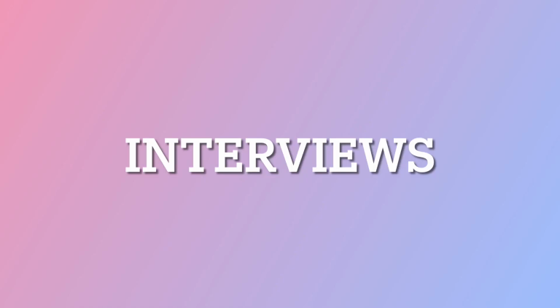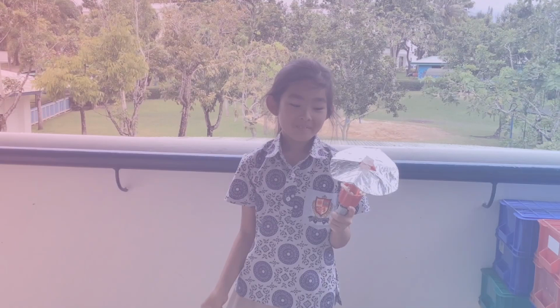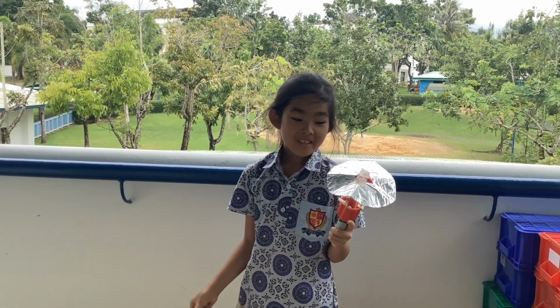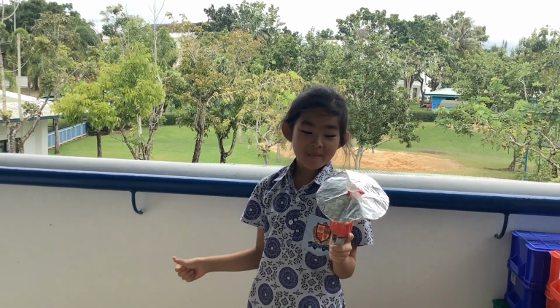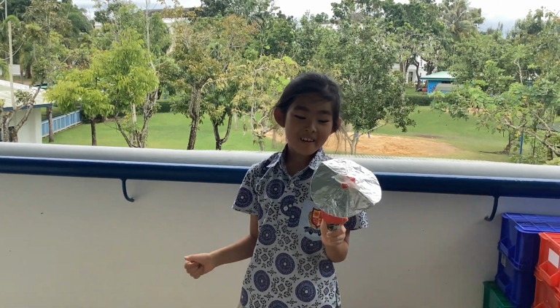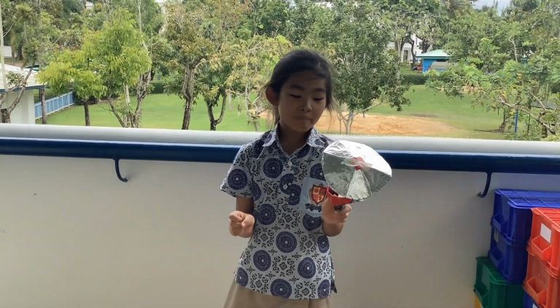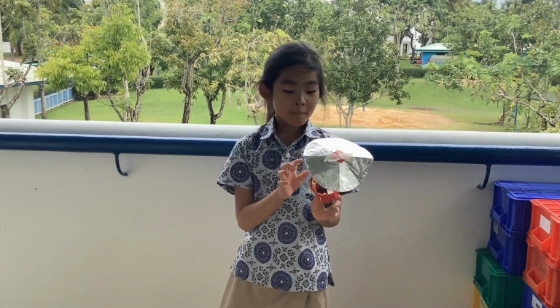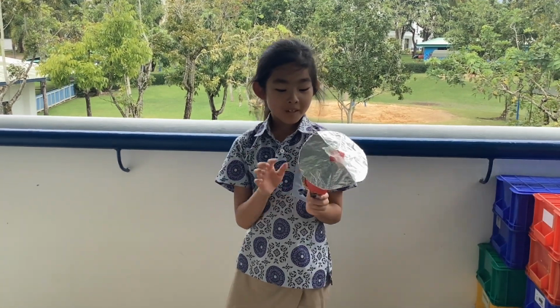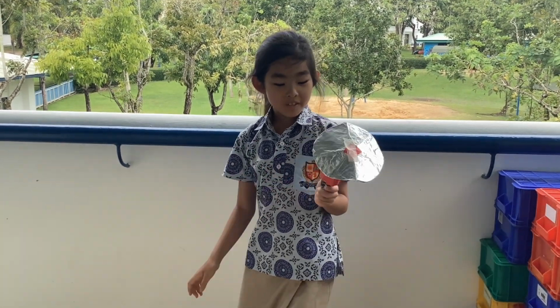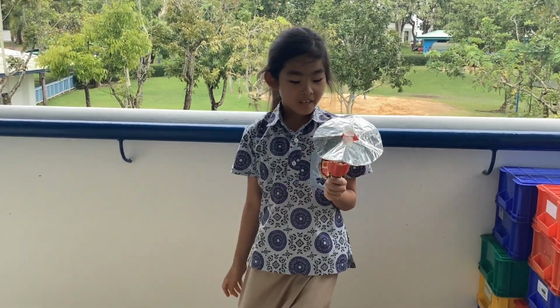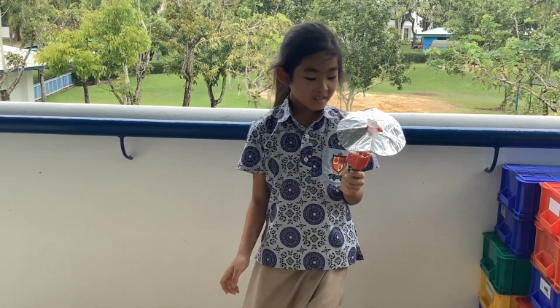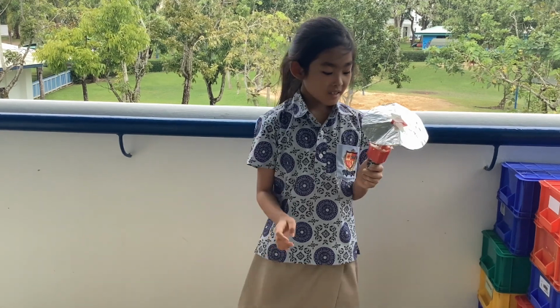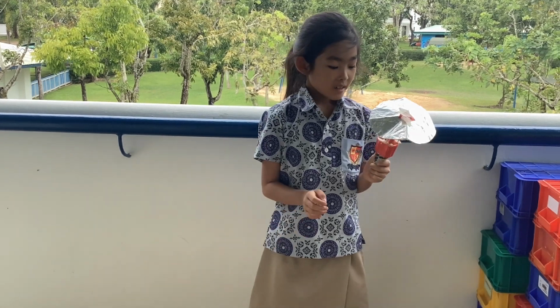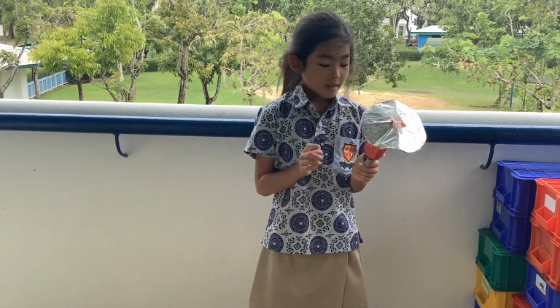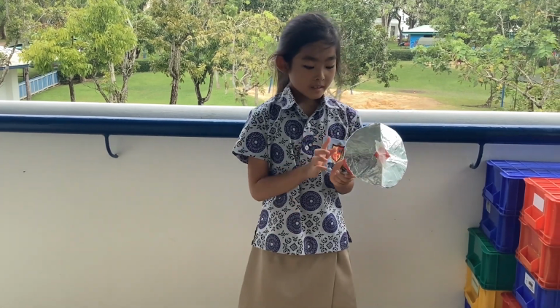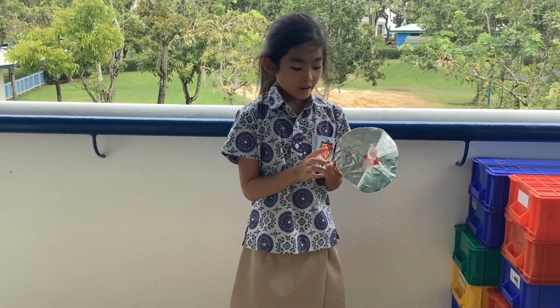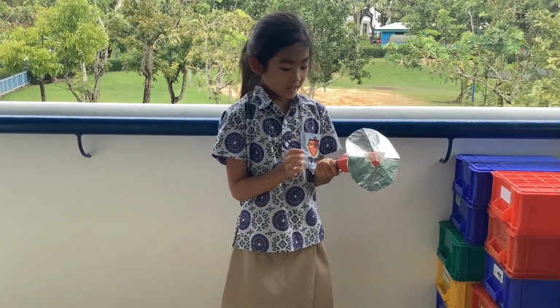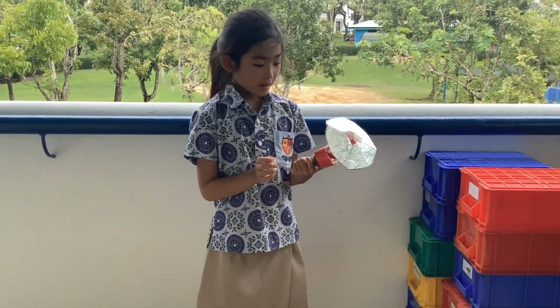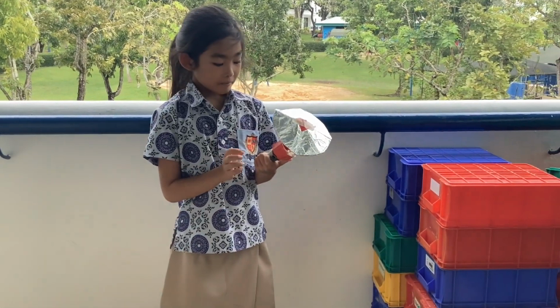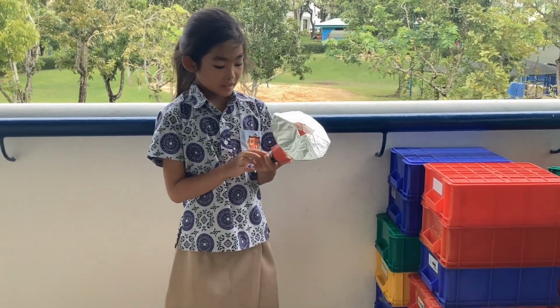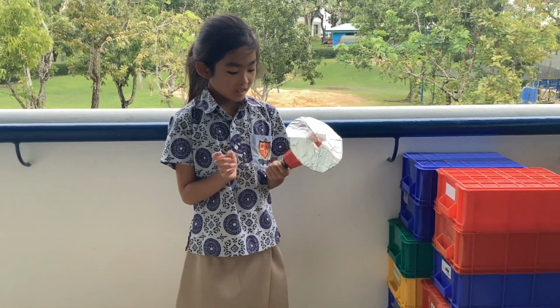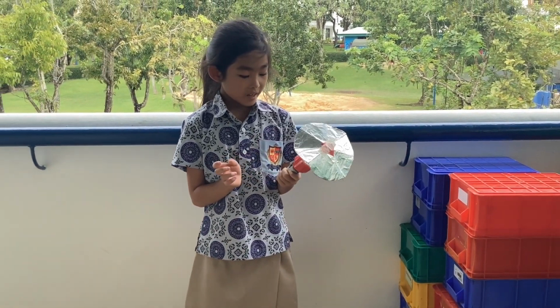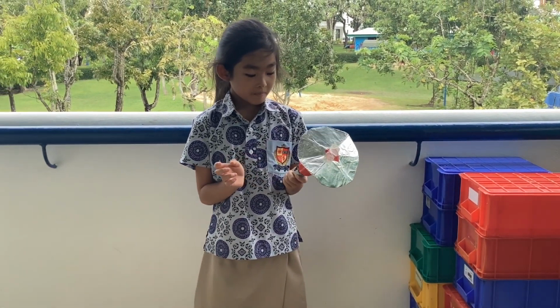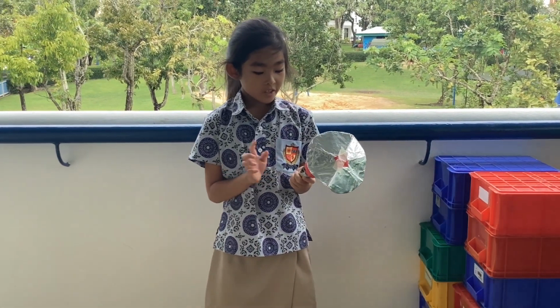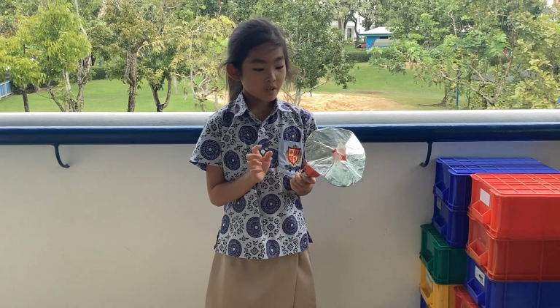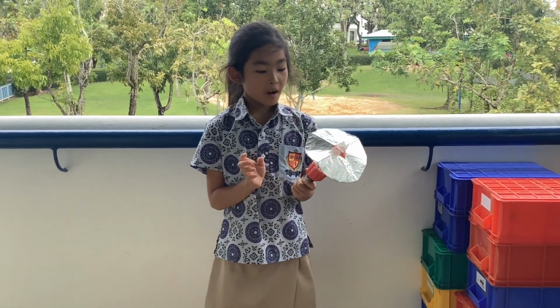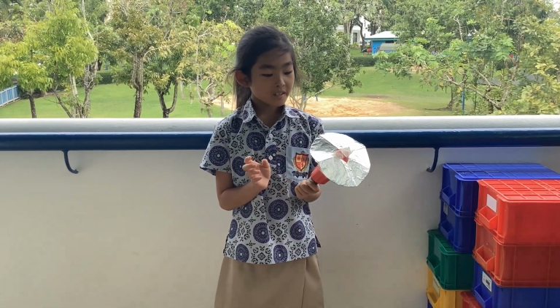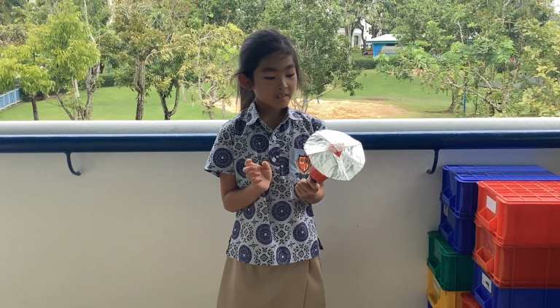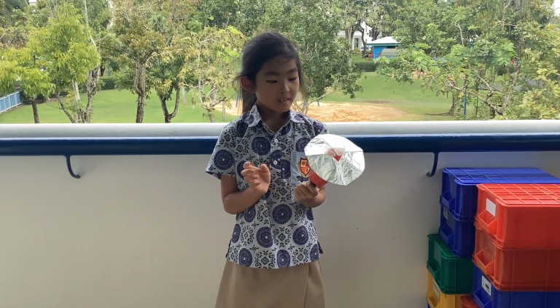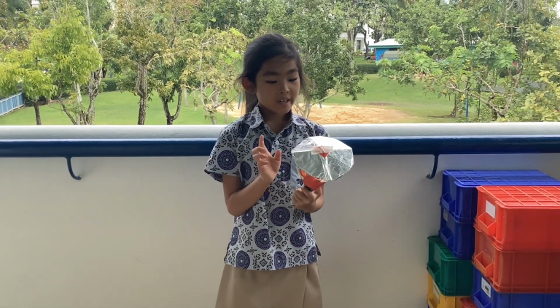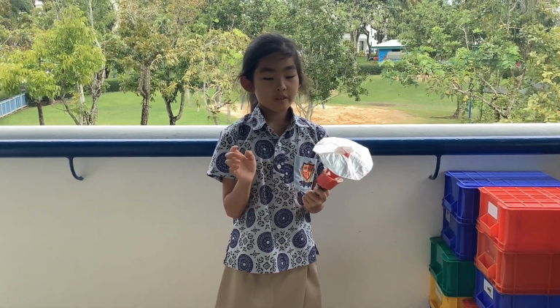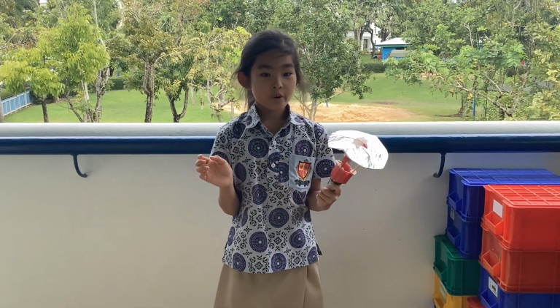This is made out of popsicle sticks, duct tape, masking tape, cereal boxes, and tin foil.